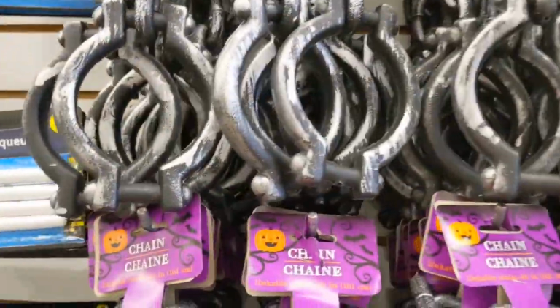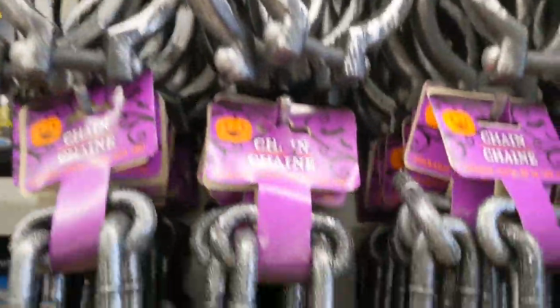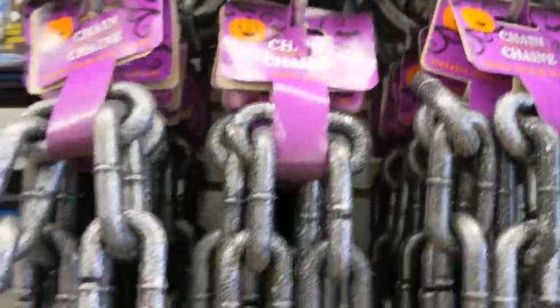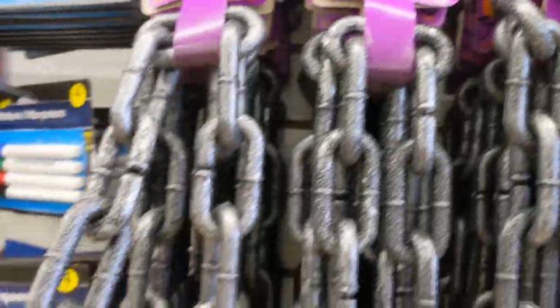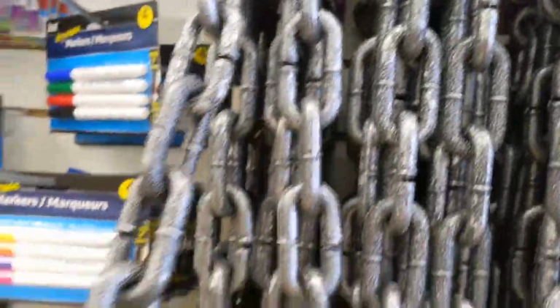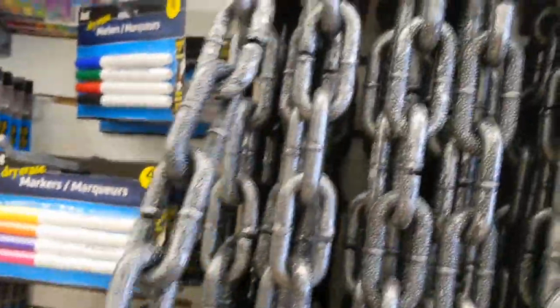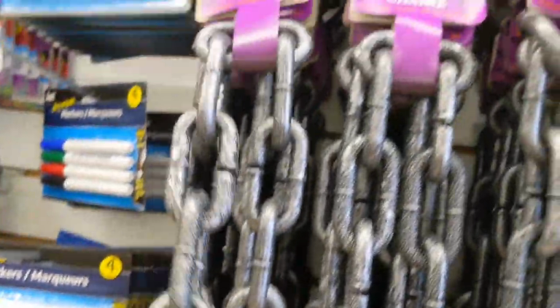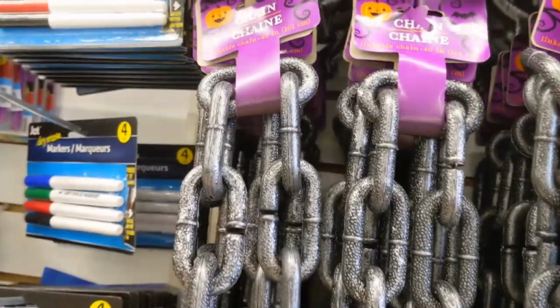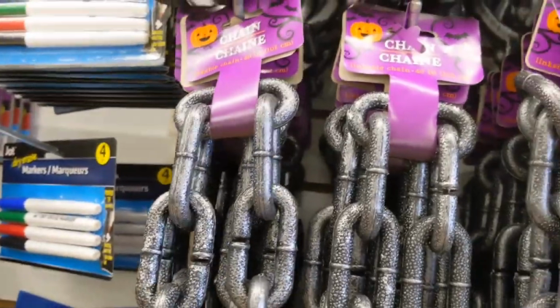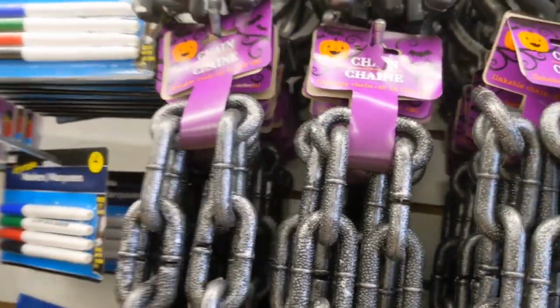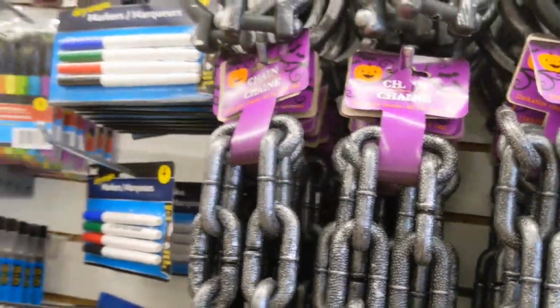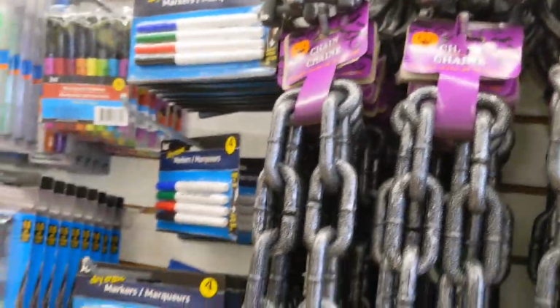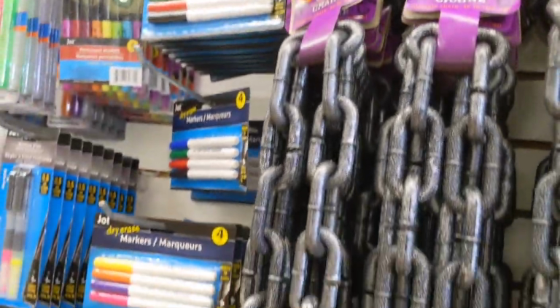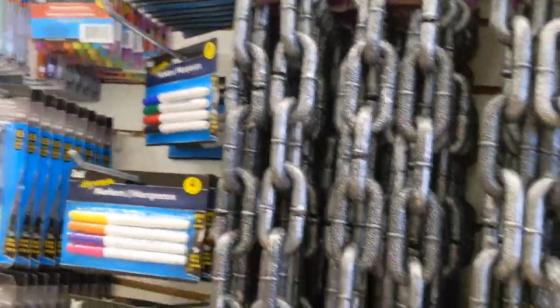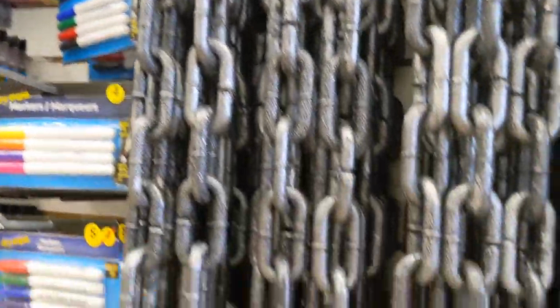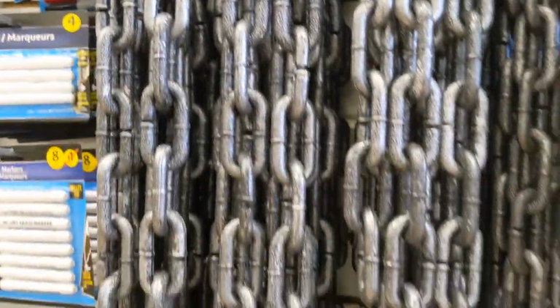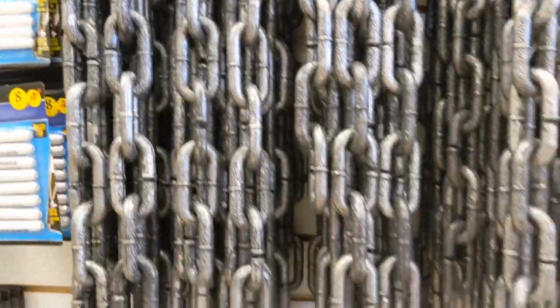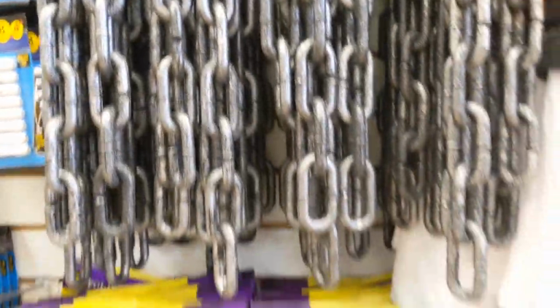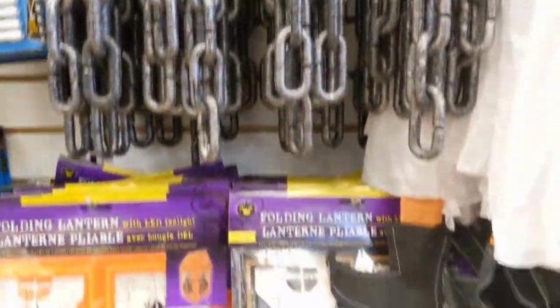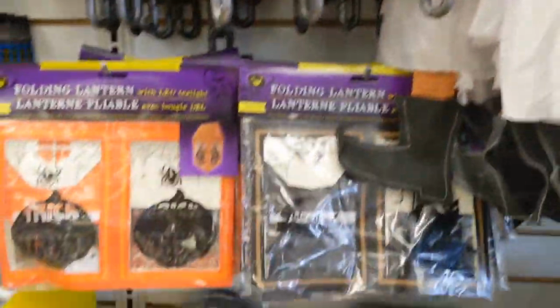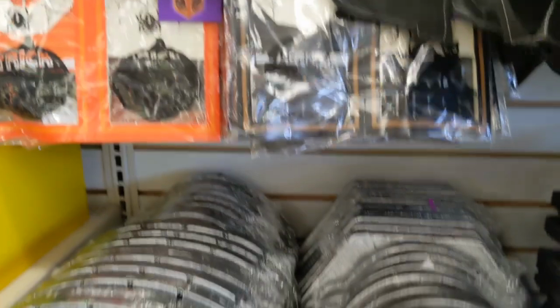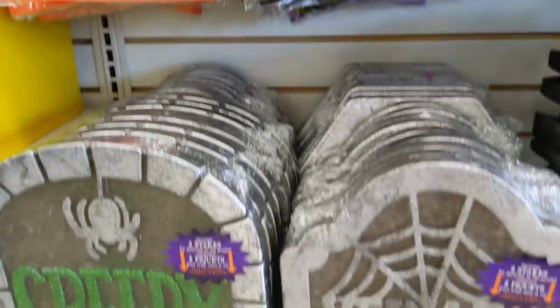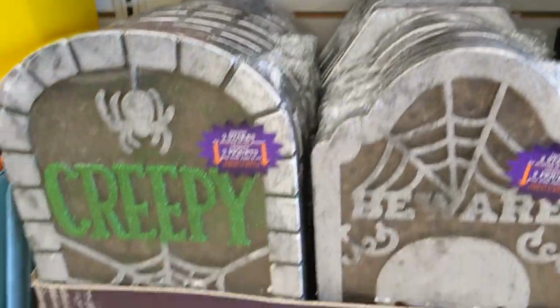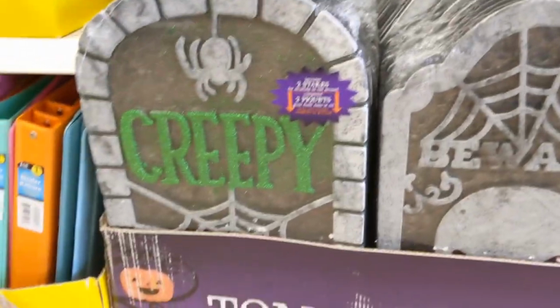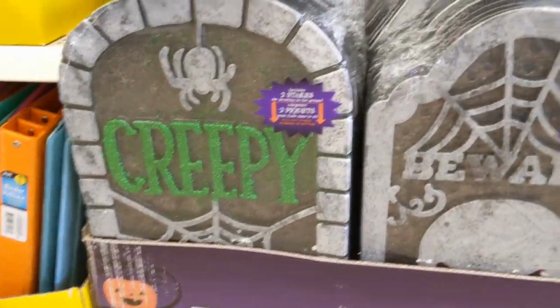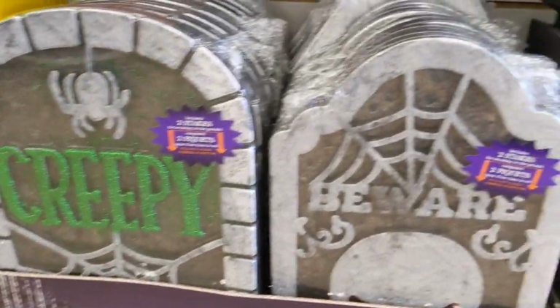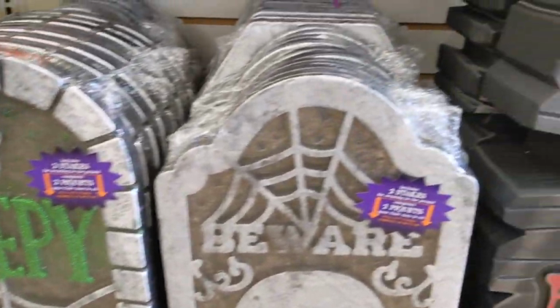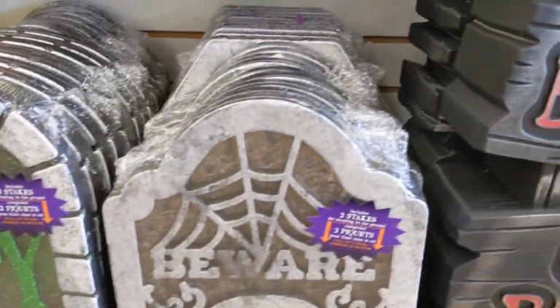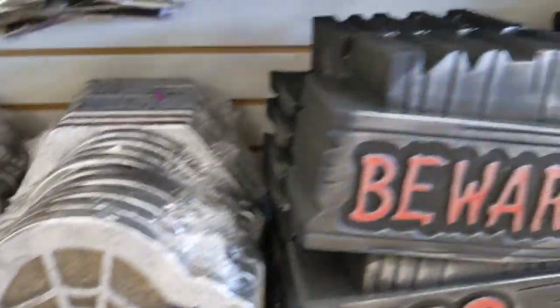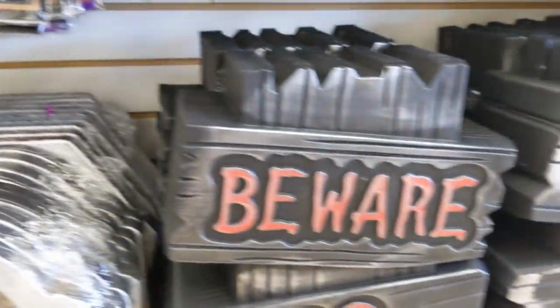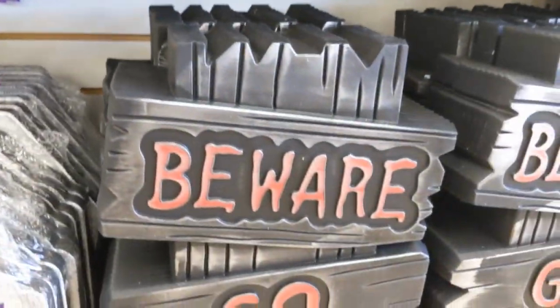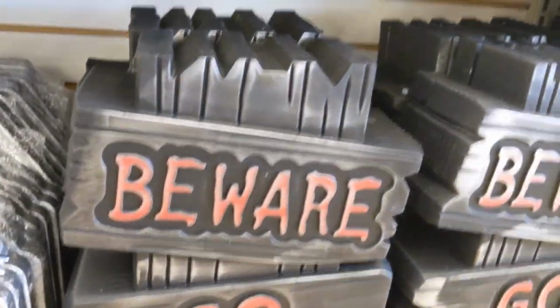Oh, these are cute! Chains. Look at these - creepy - 'beware, beware, go back.'